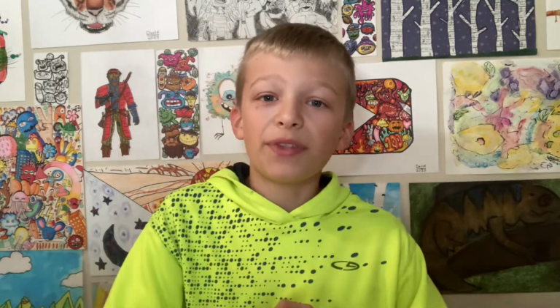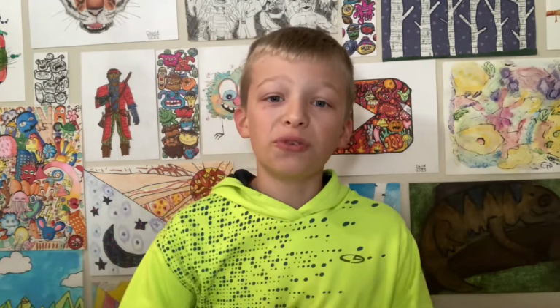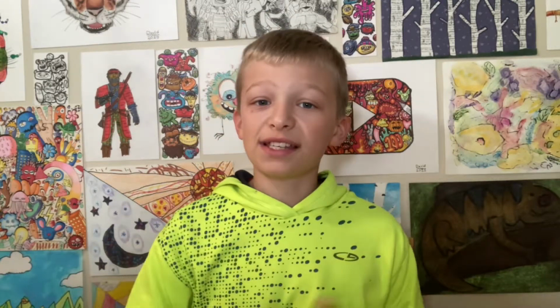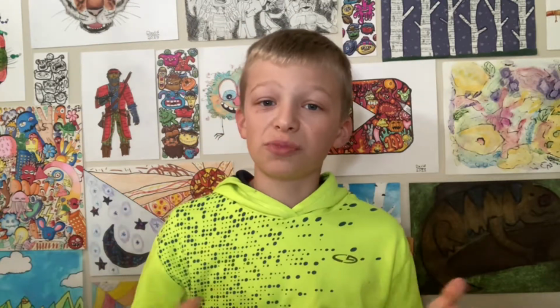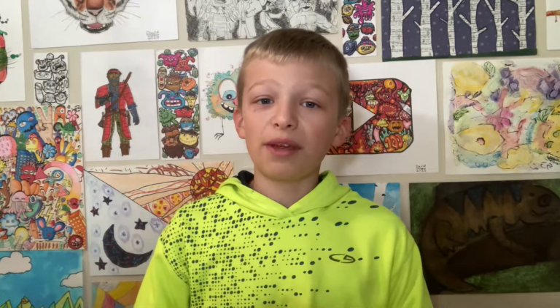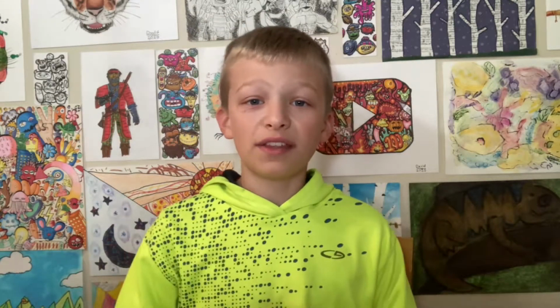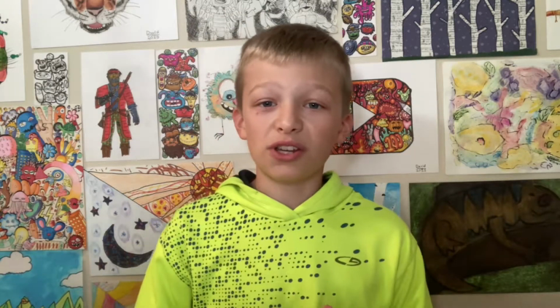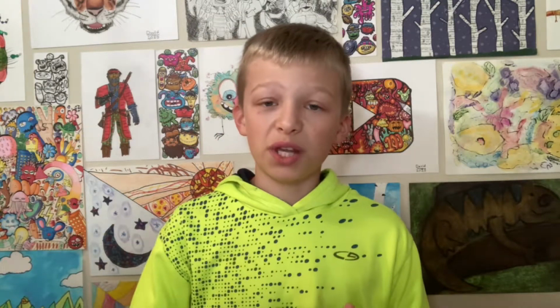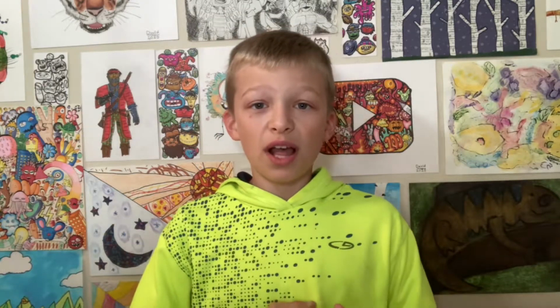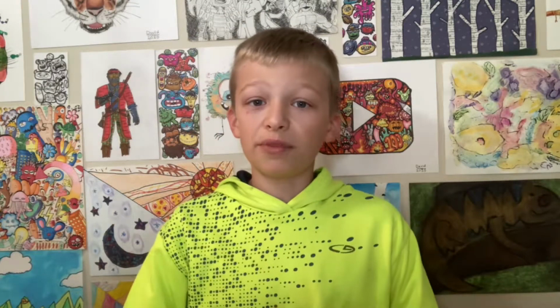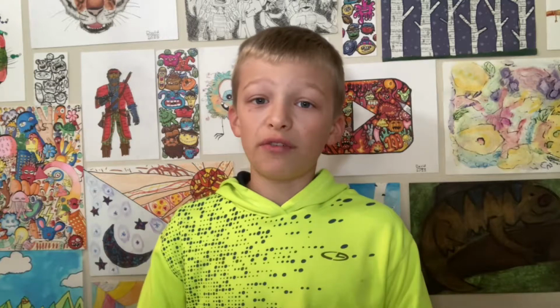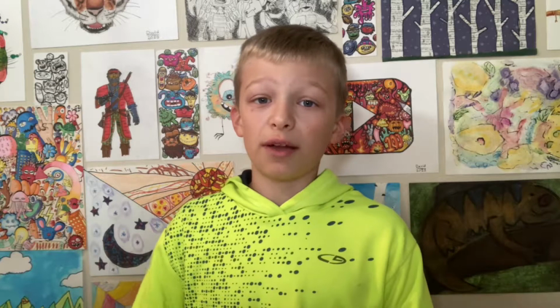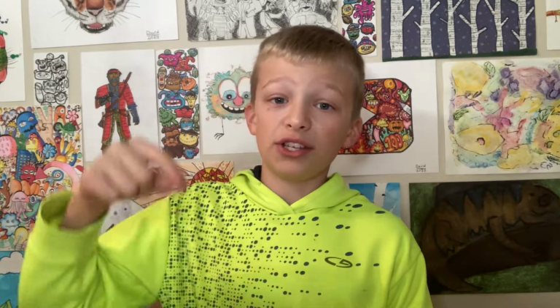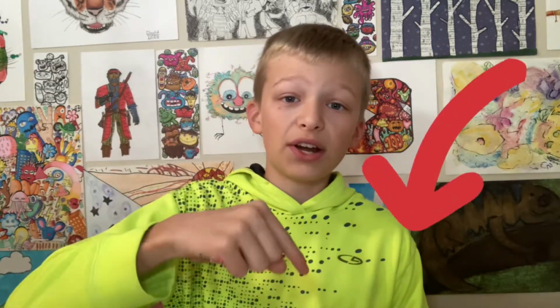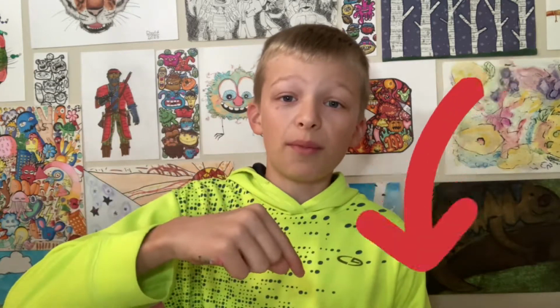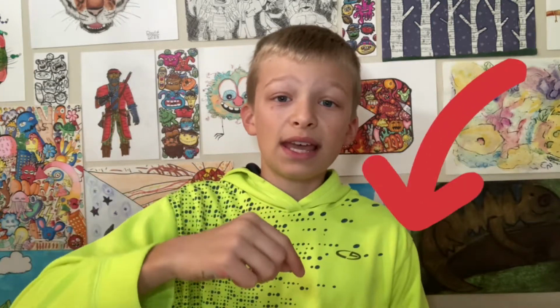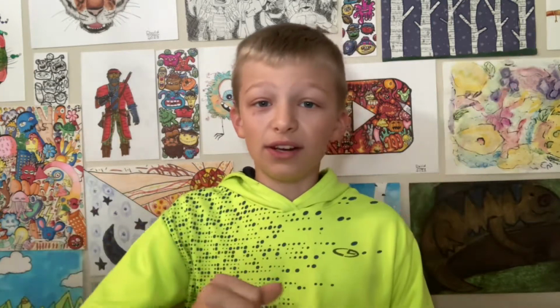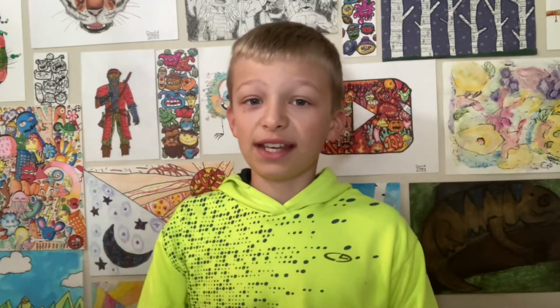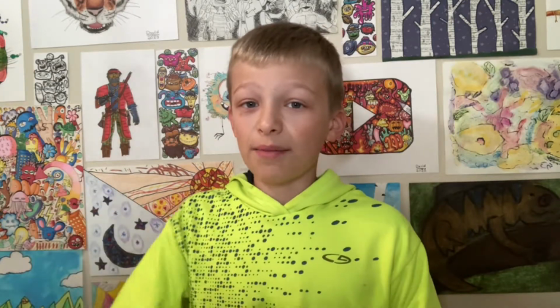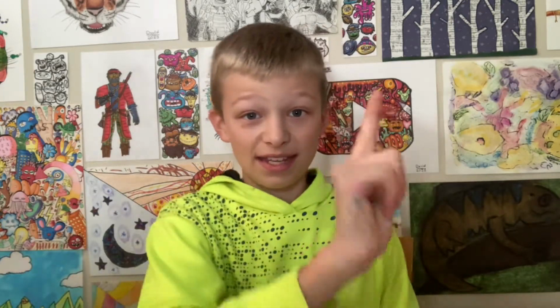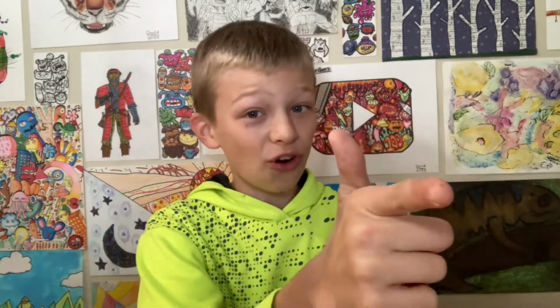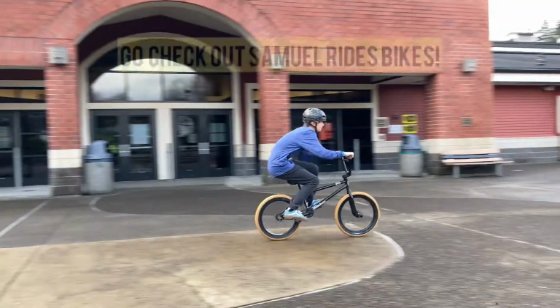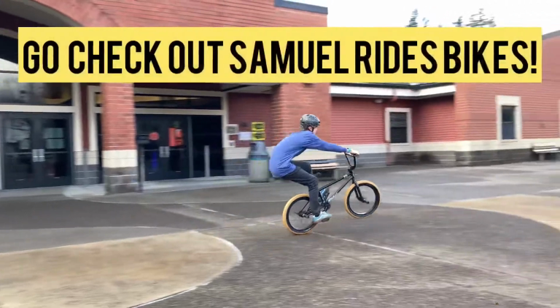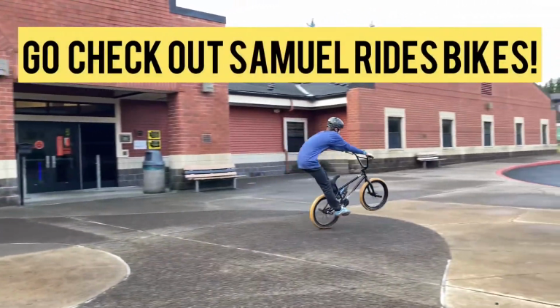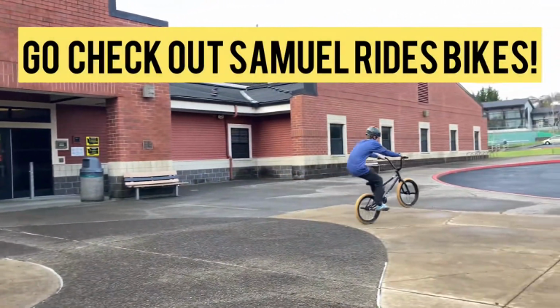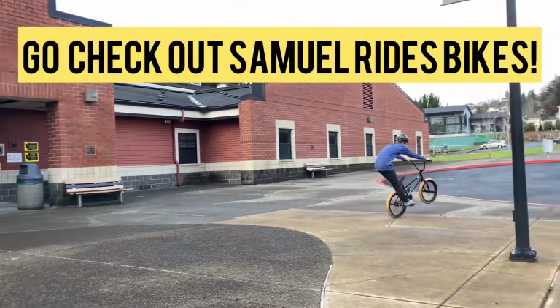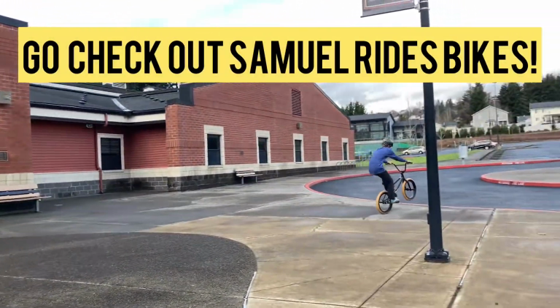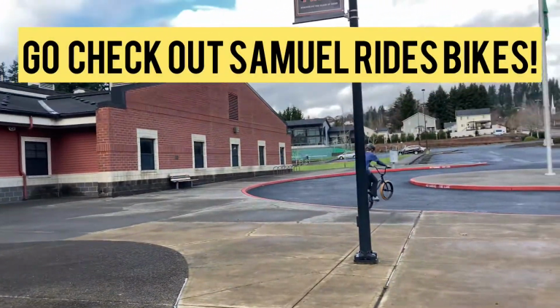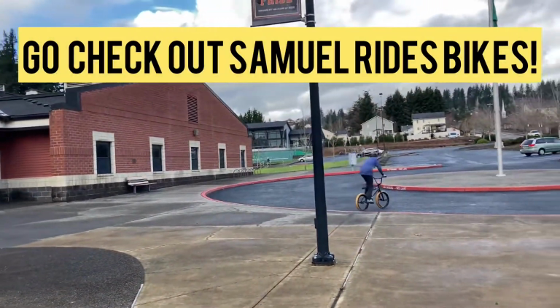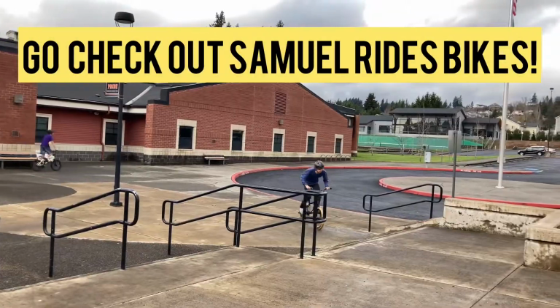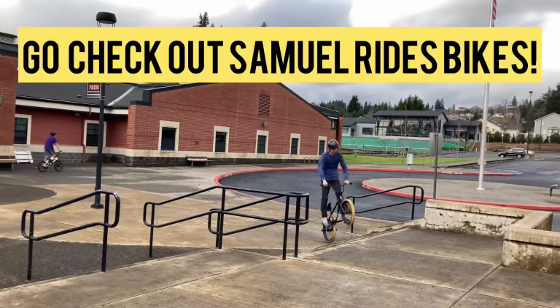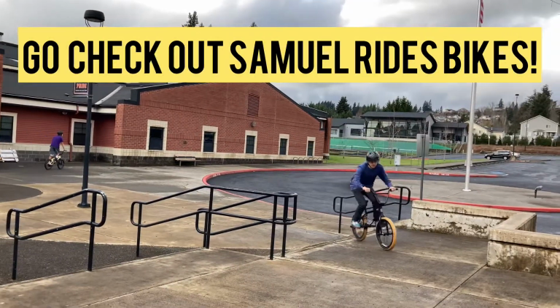If you're new, please consider subscribing. Thanks for watching this video. Let me know if you have any recommendations down in the comments. And I'll see you next time. Keep drawing. Go check out Samurai's bikes for some awesome riding videos.